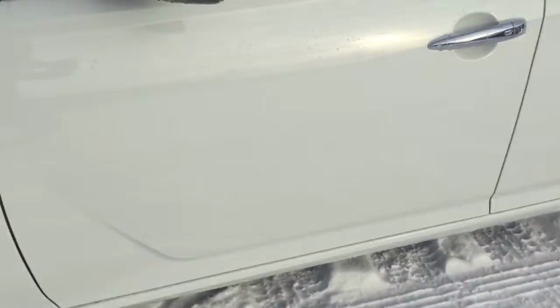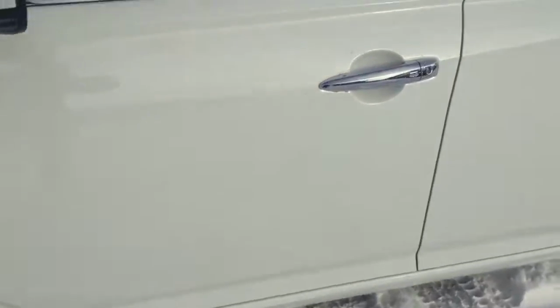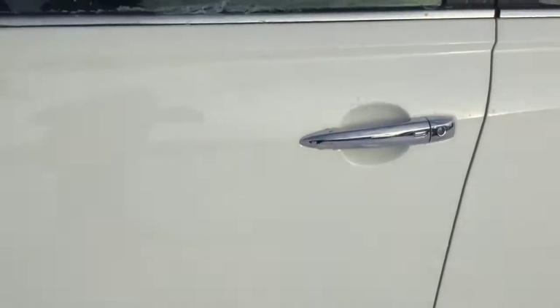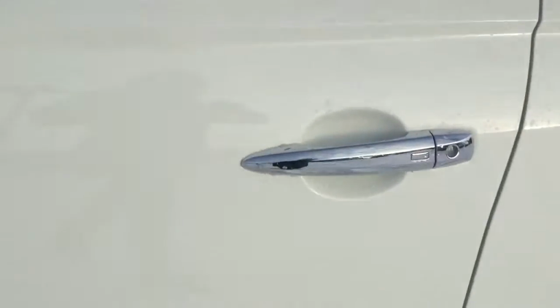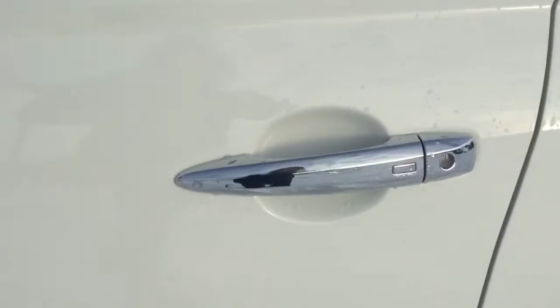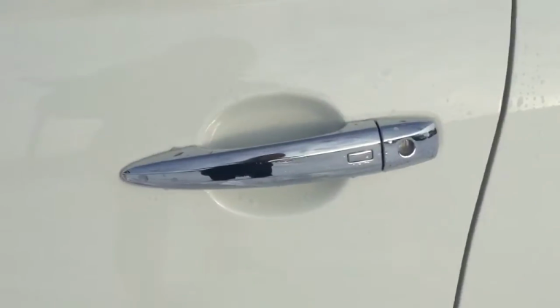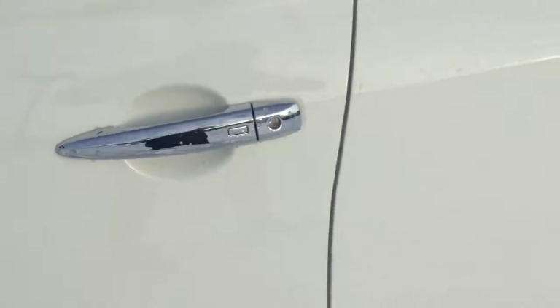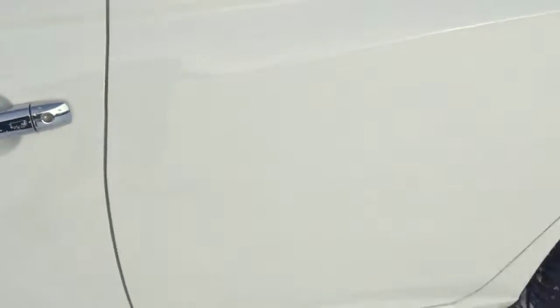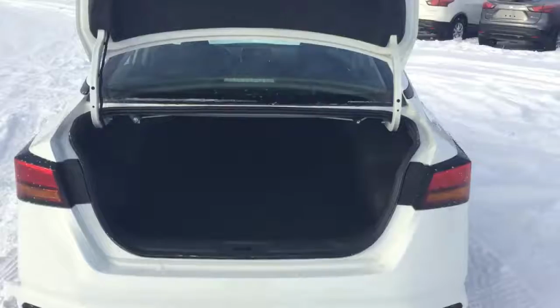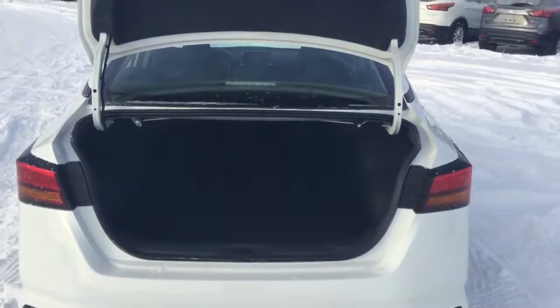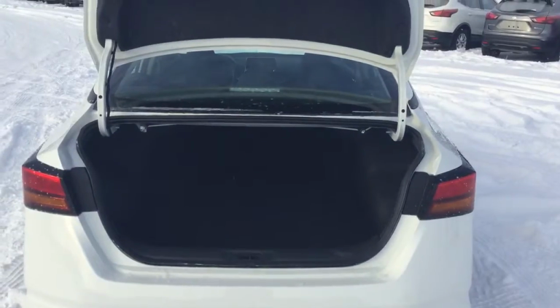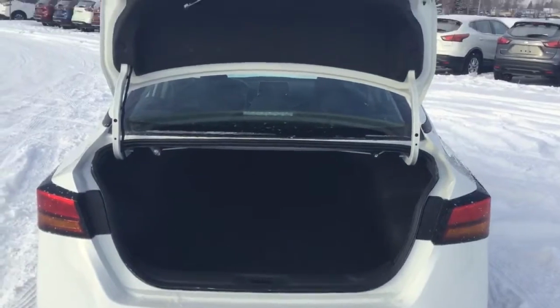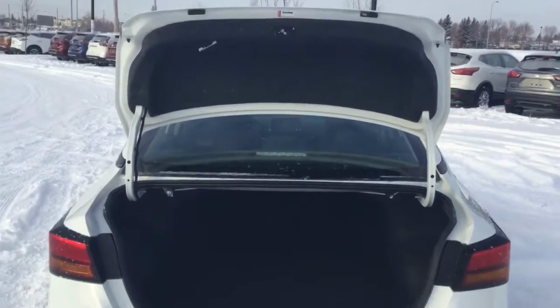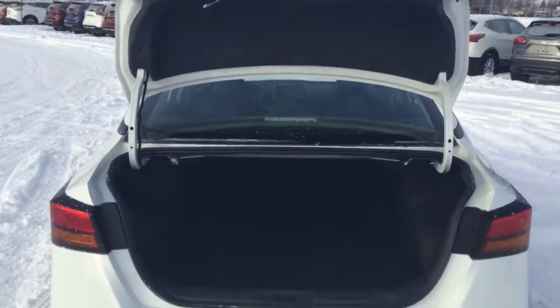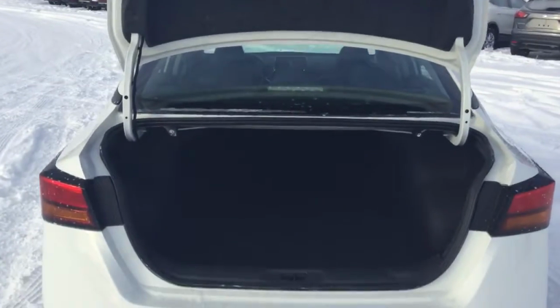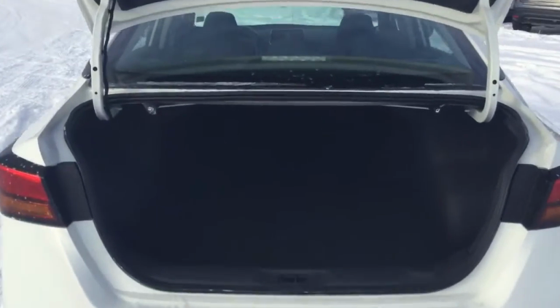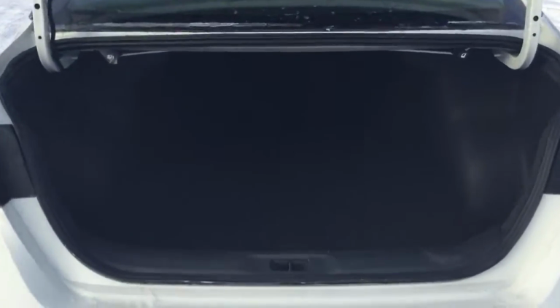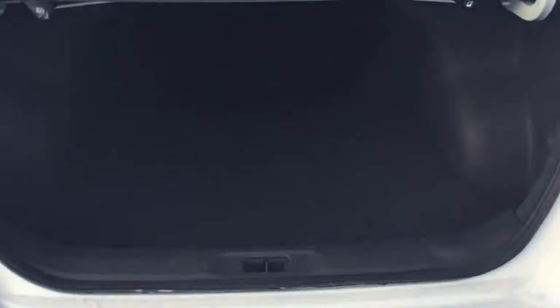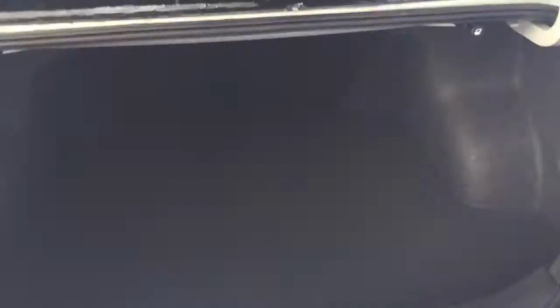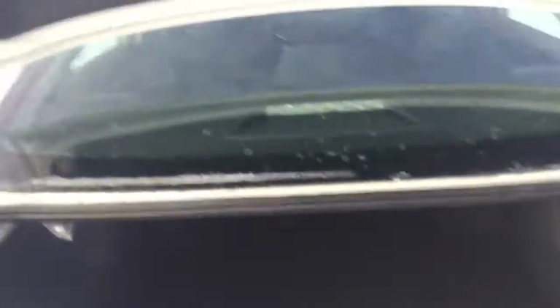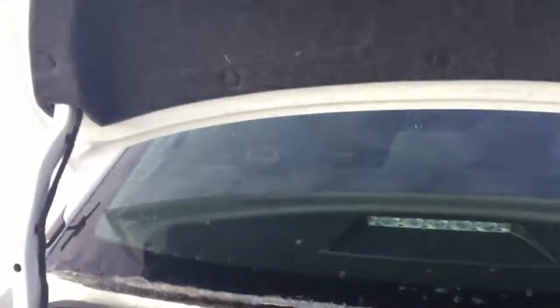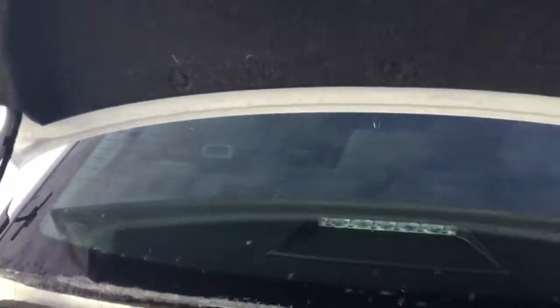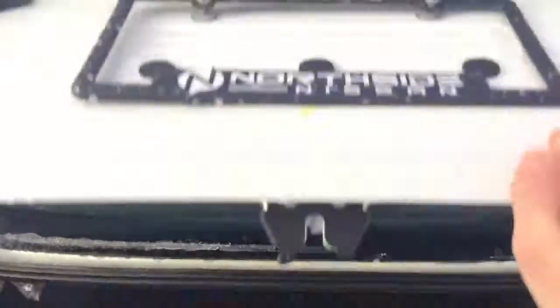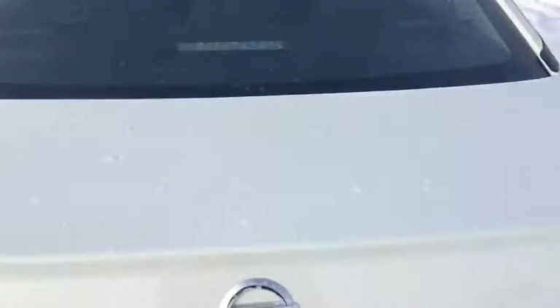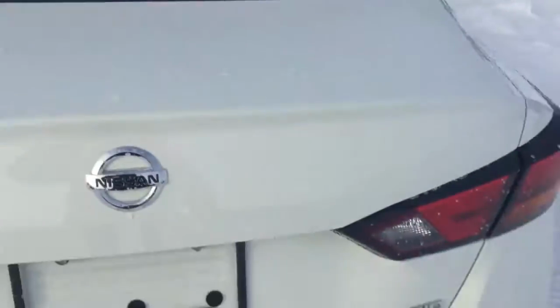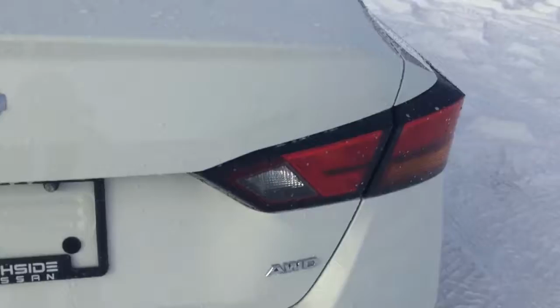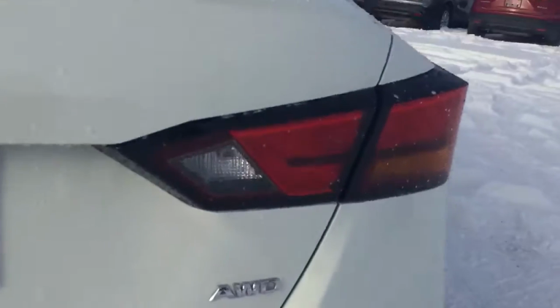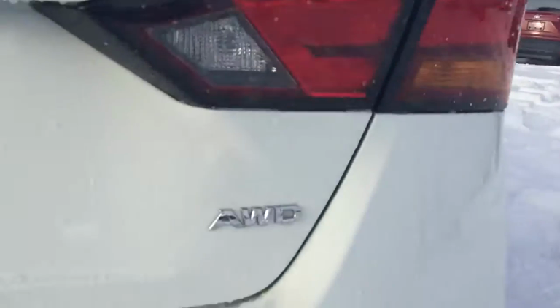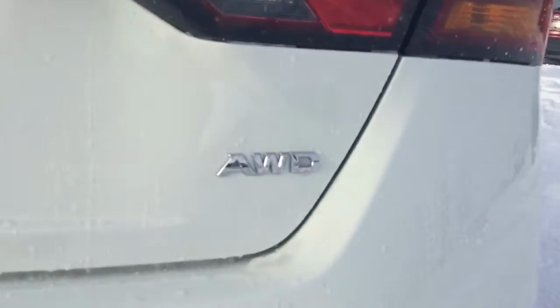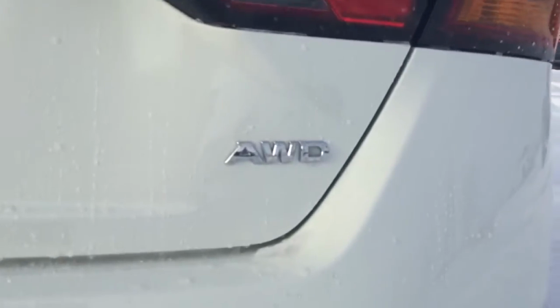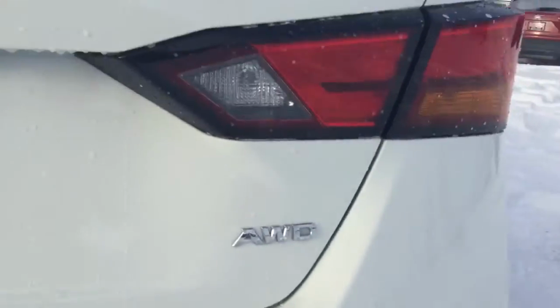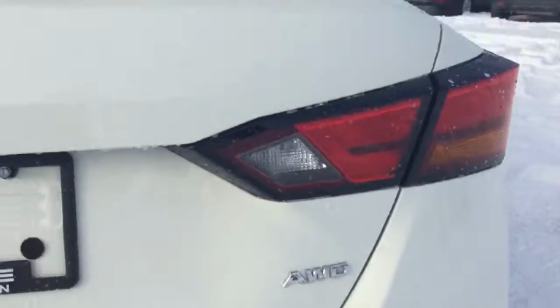There is also keyless entry as part of the Intelligent package. There's a huge trunk space inside, and for 2019 all of our models come with all-wheel drive as well, as you can see by the badging down there.